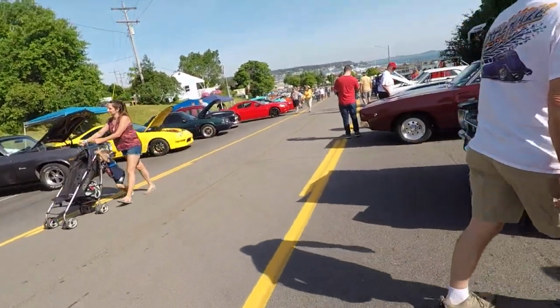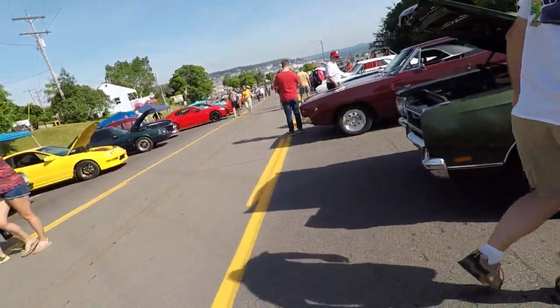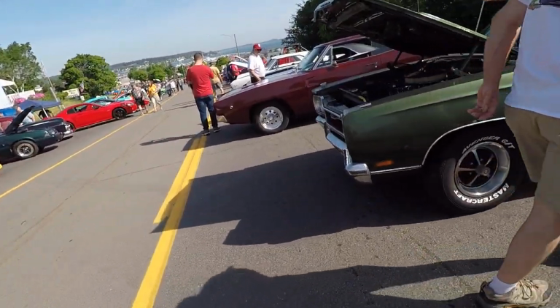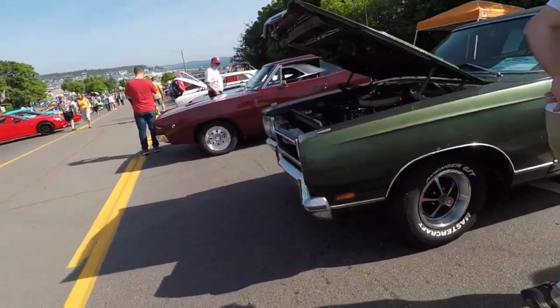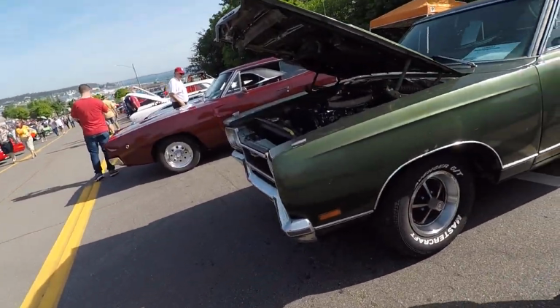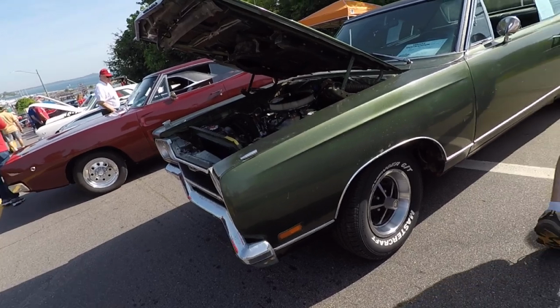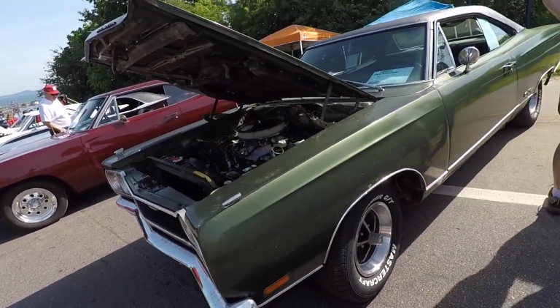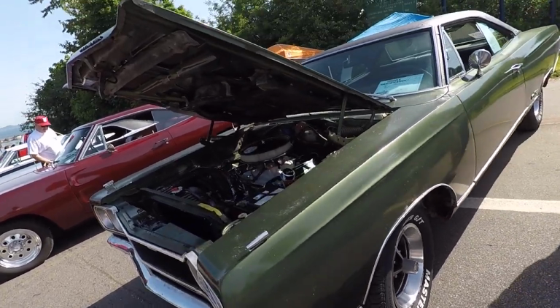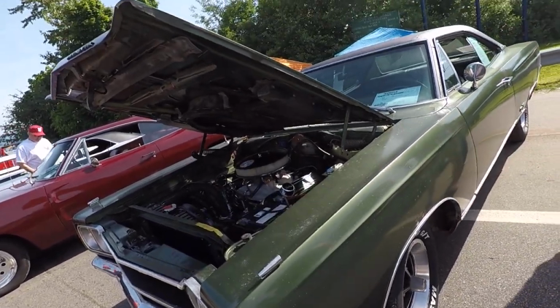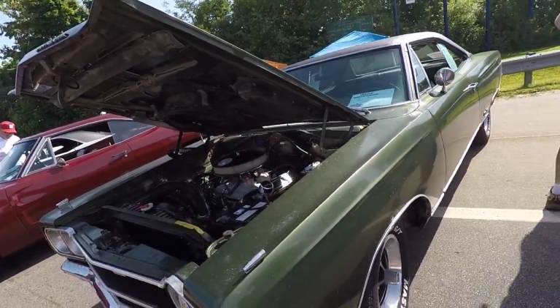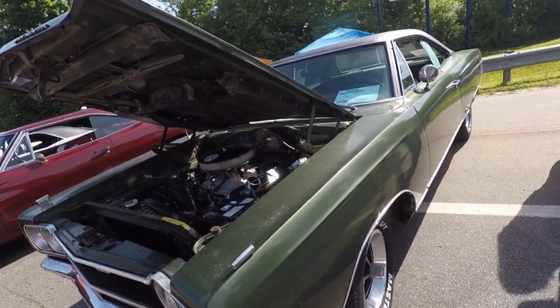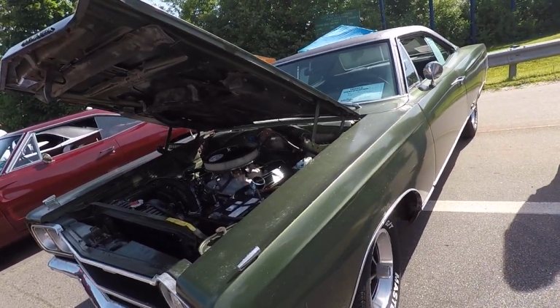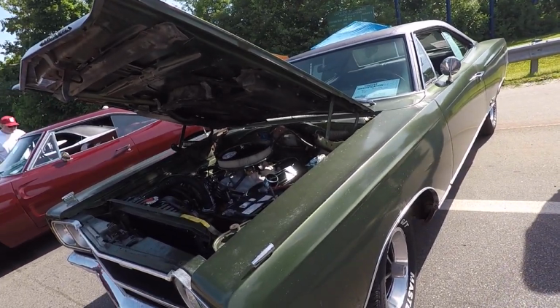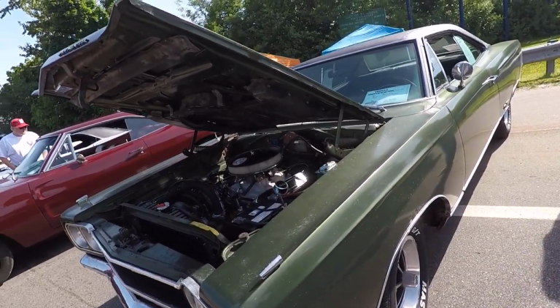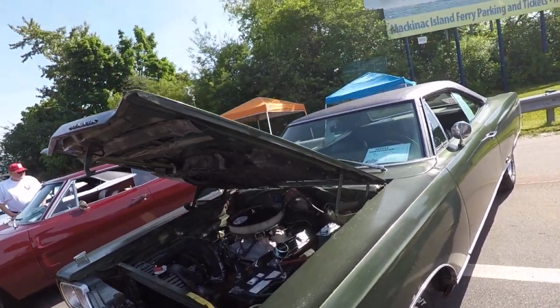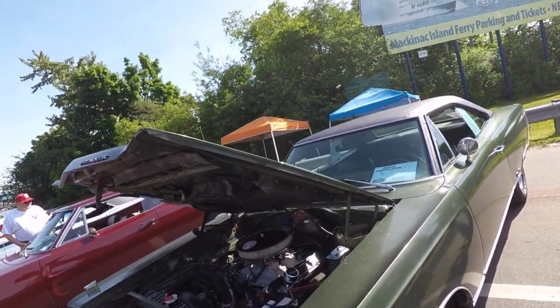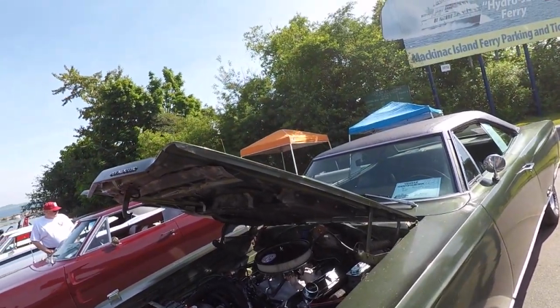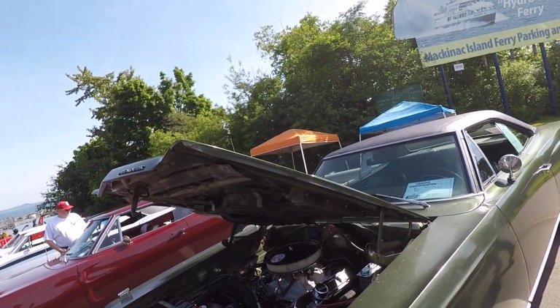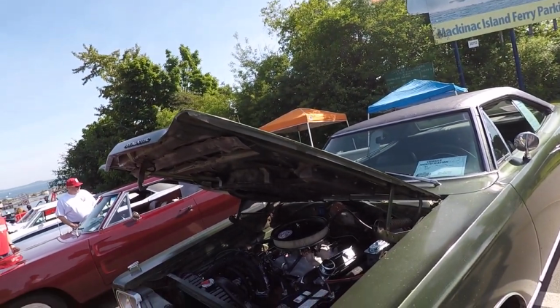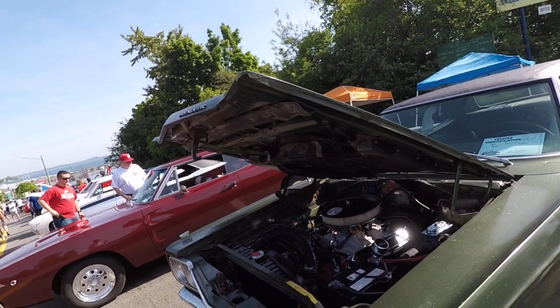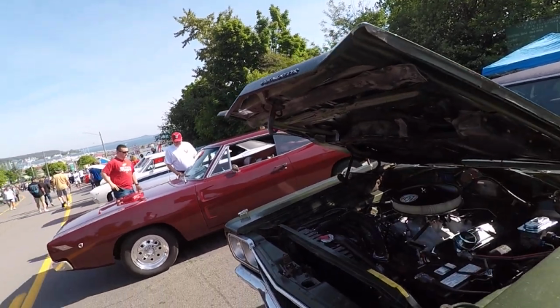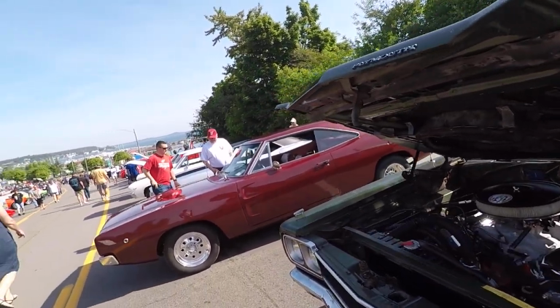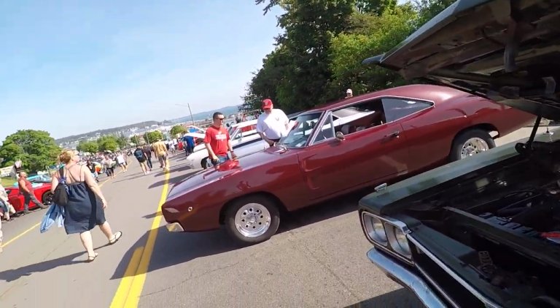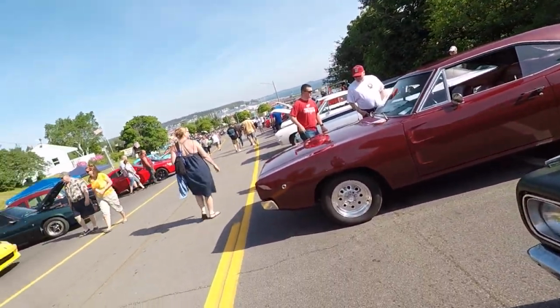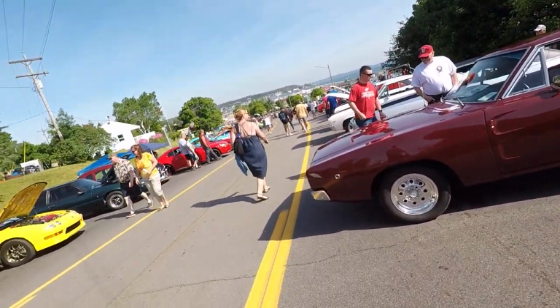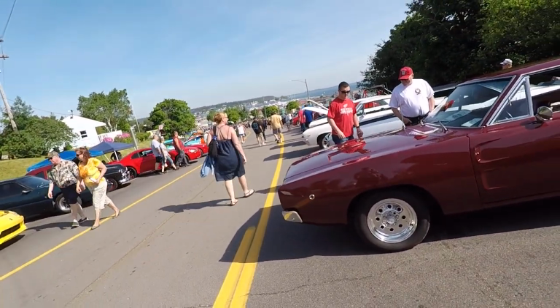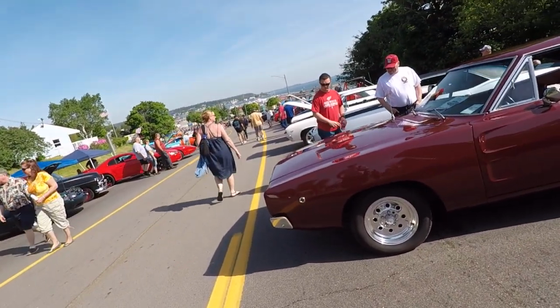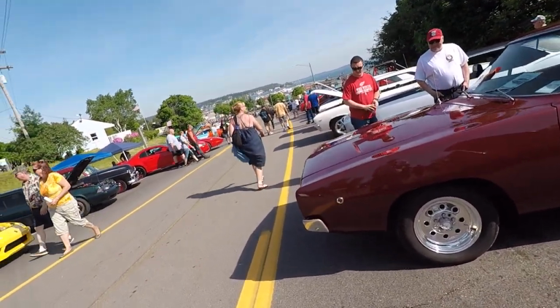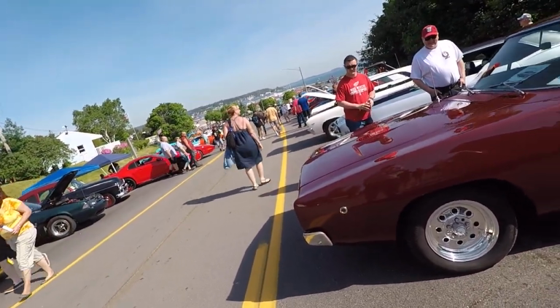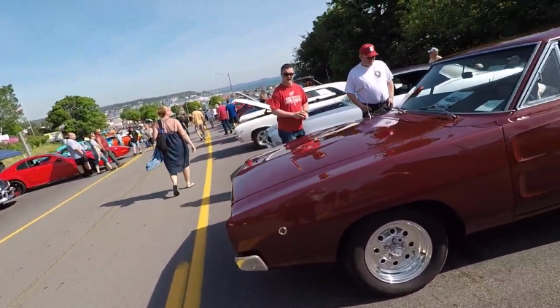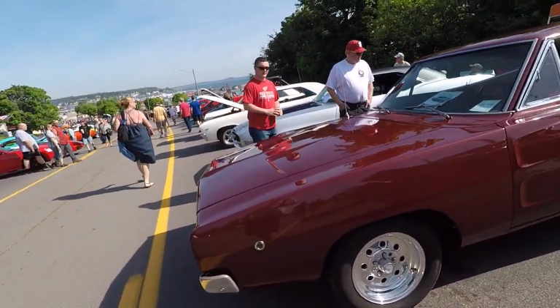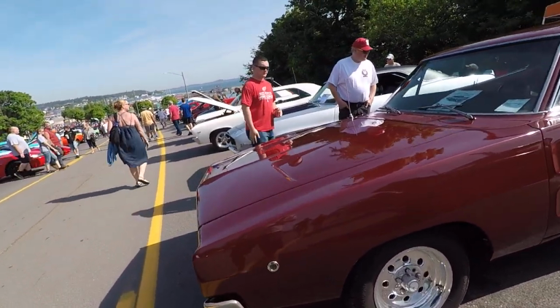It's a GTX. This is a fantastic color. I've seen these around when I was a kid, brand new. There's rust underneath that vinyl though — it's bubbly, but you won't want to take that off. You'd have to replace your whole roof.